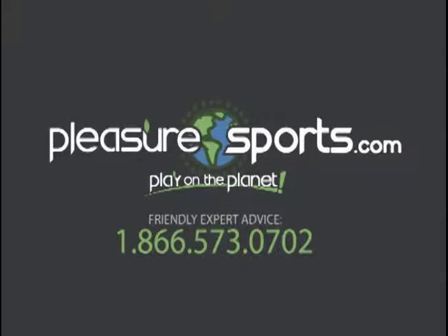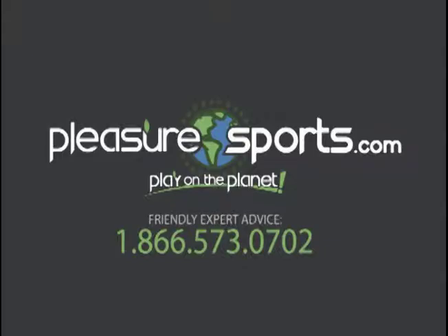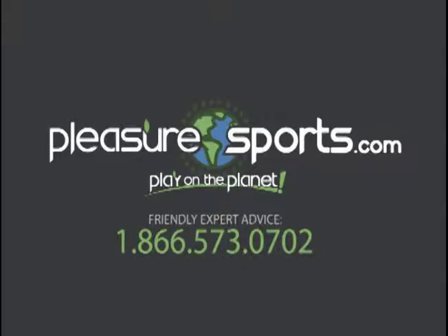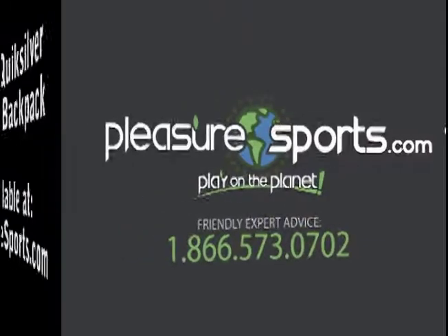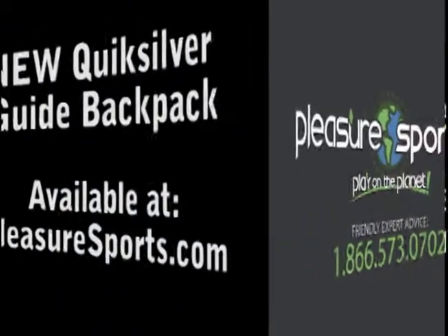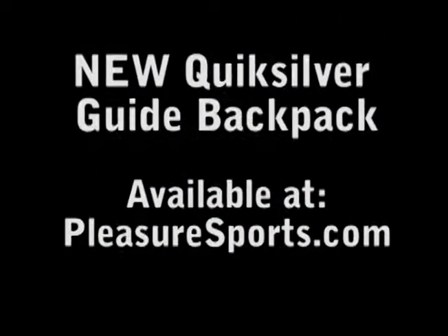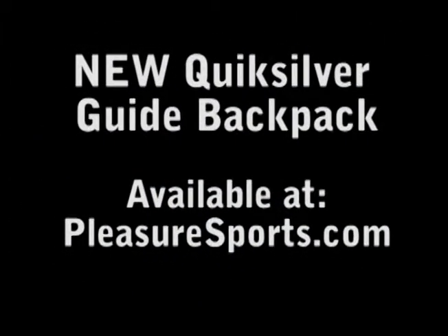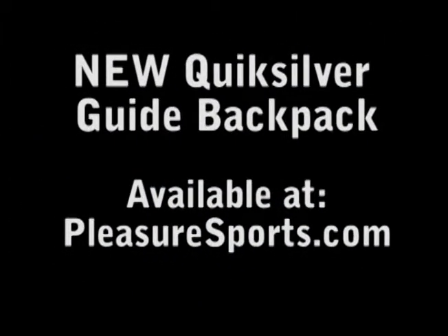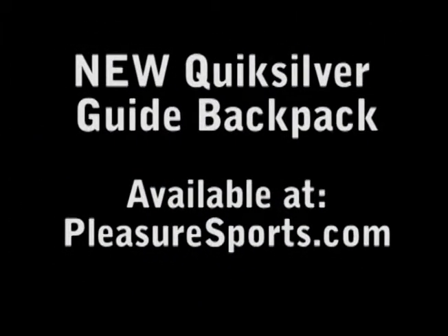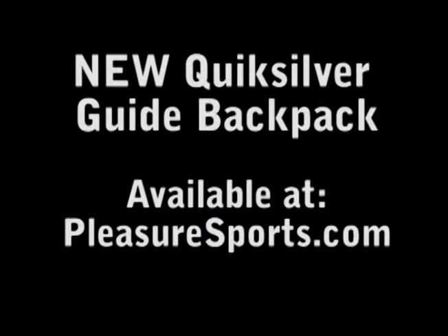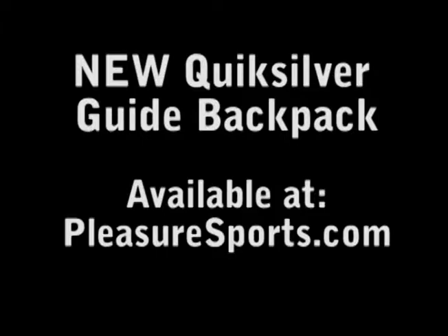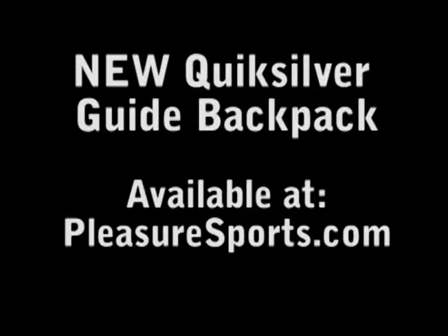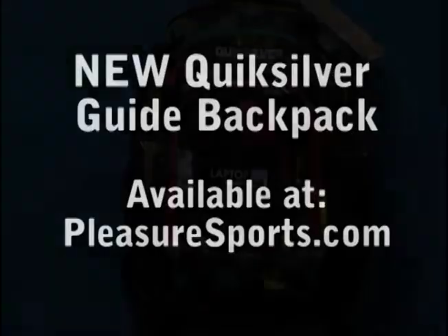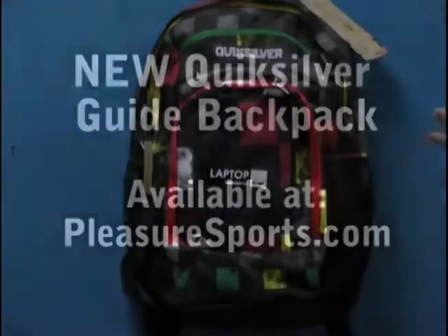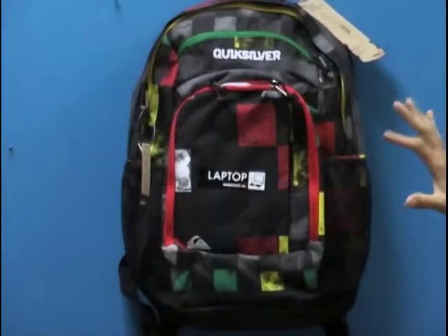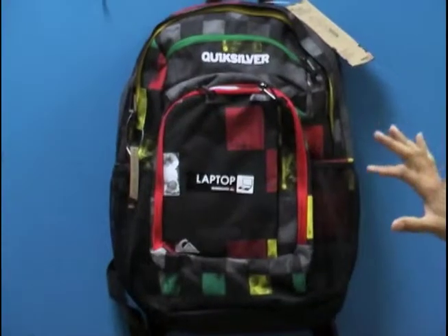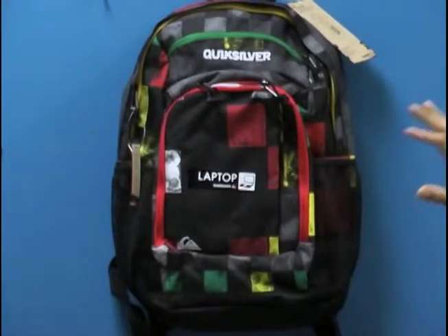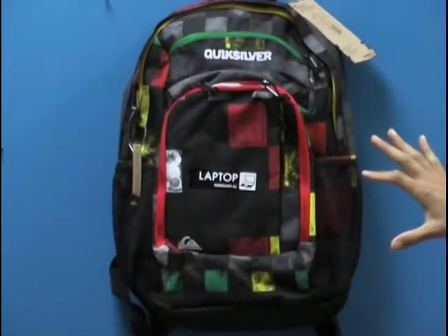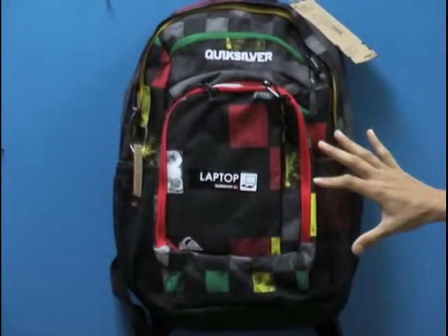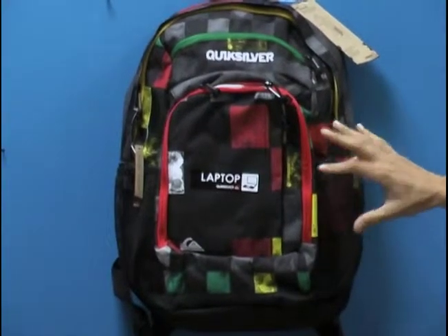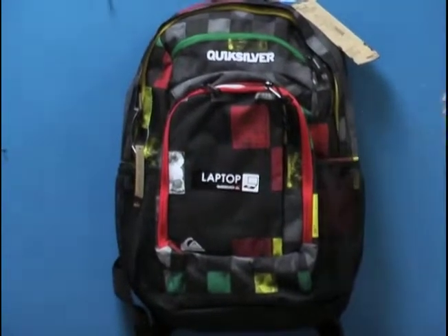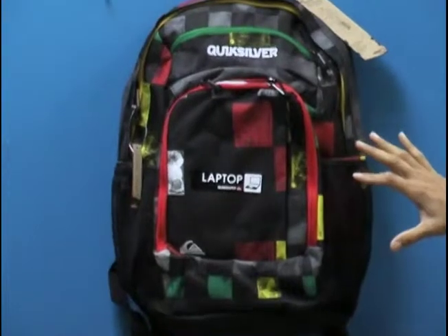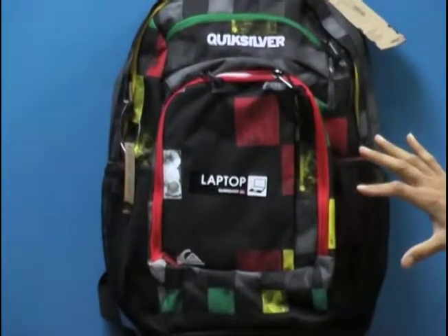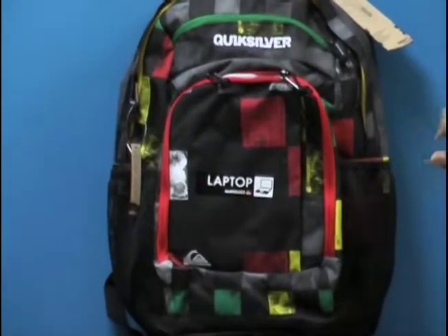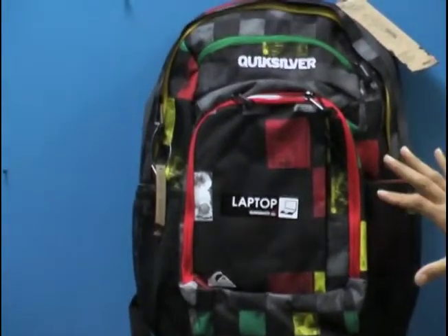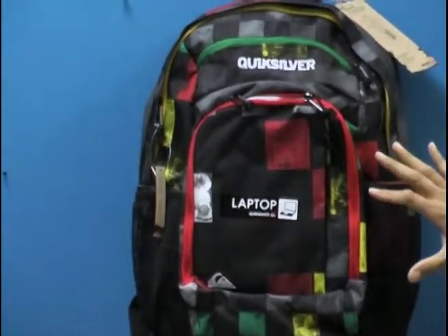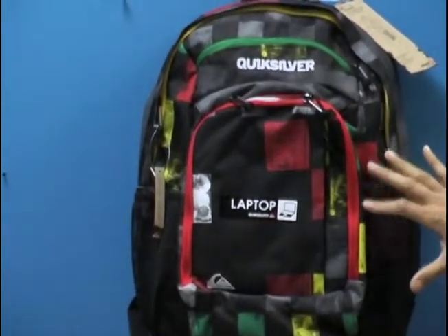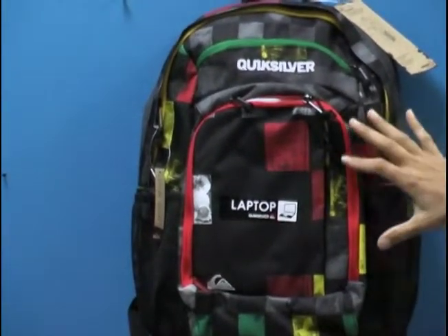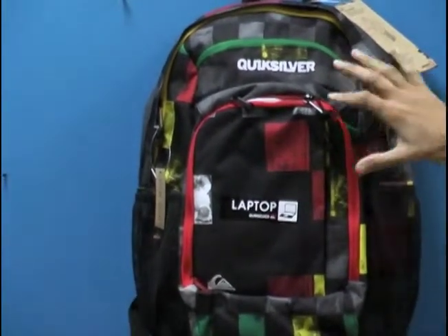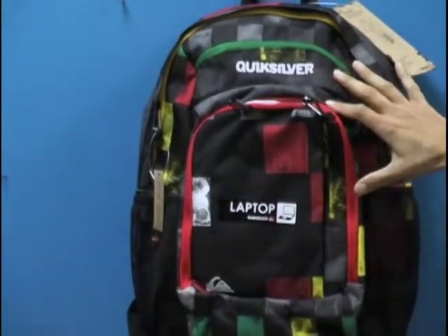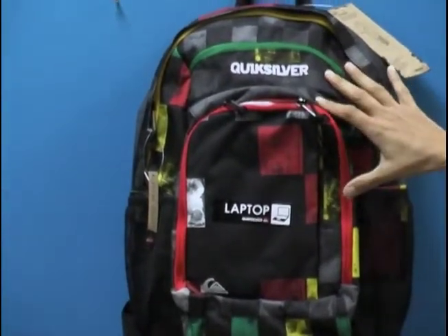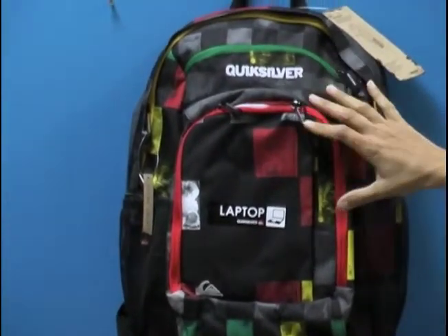Hi, welcome to Pleasure Sports. Today we're going to take a look at Quicksilver's Guide Backpack. This is a bag that features a variety of streamlined silhouettes, technical fabrications, and lifestyle-inspired prints to carry all your gear and style.